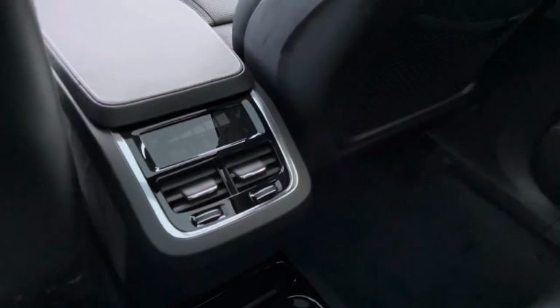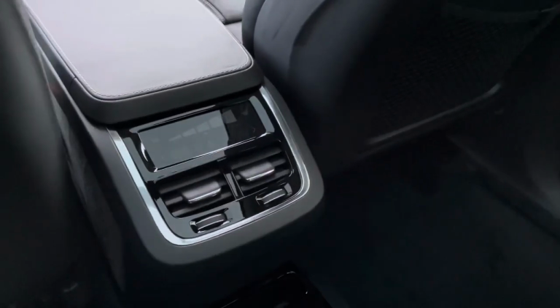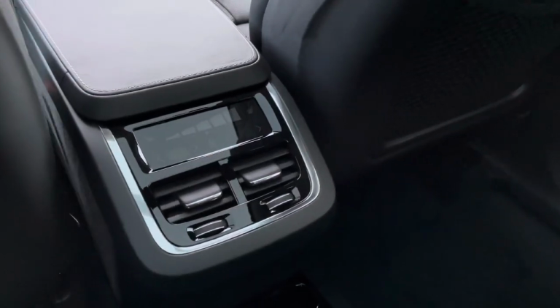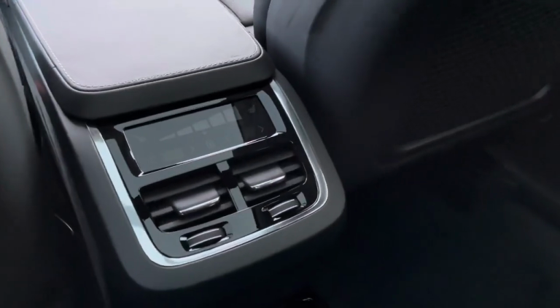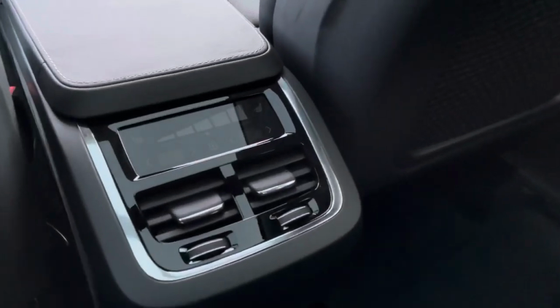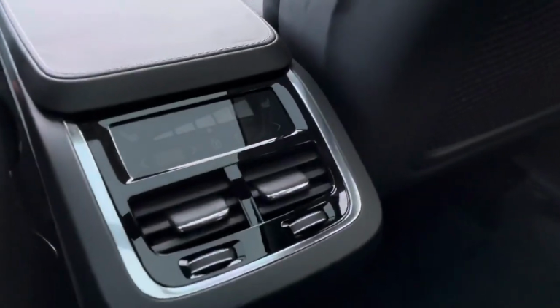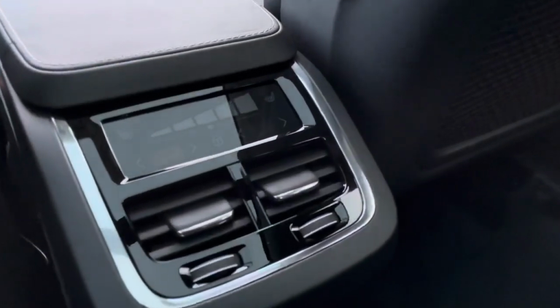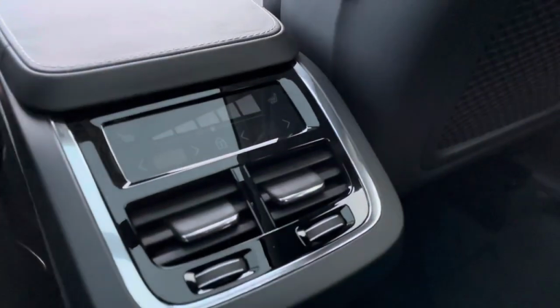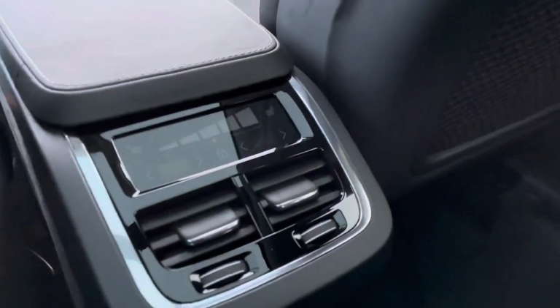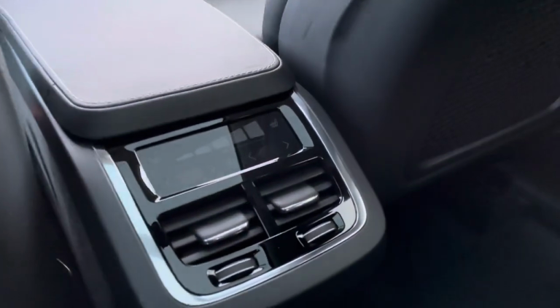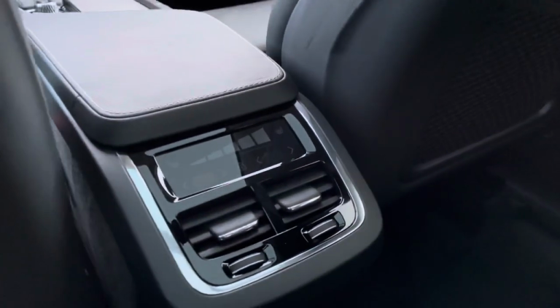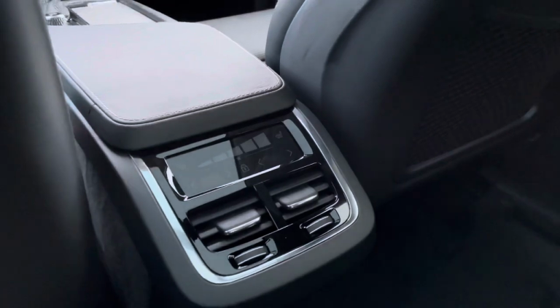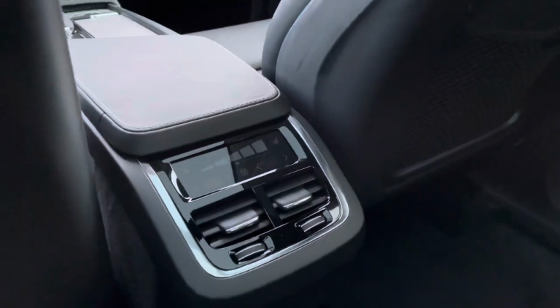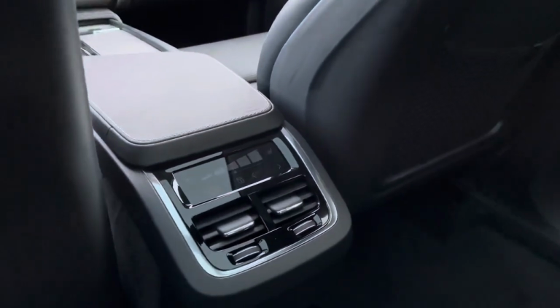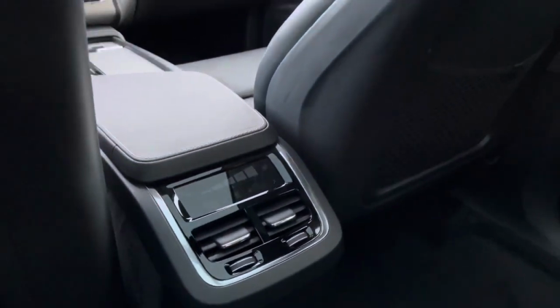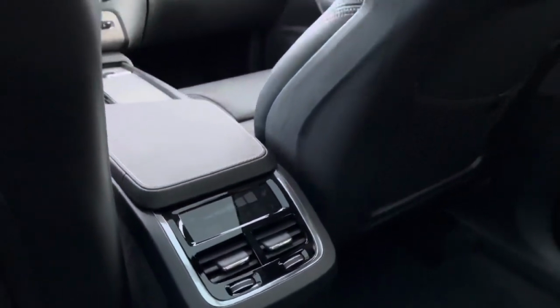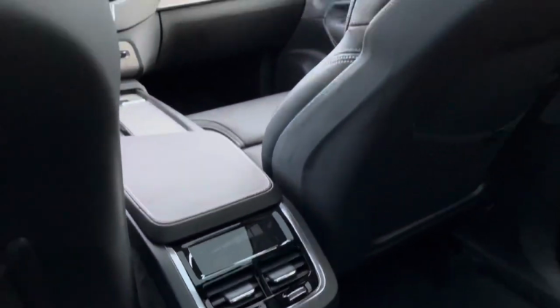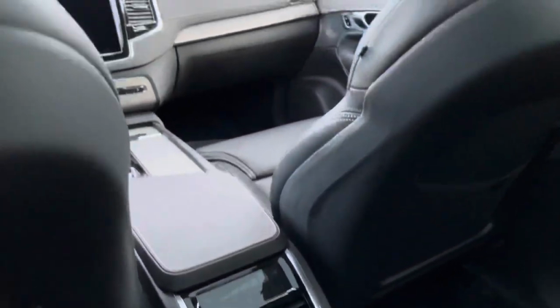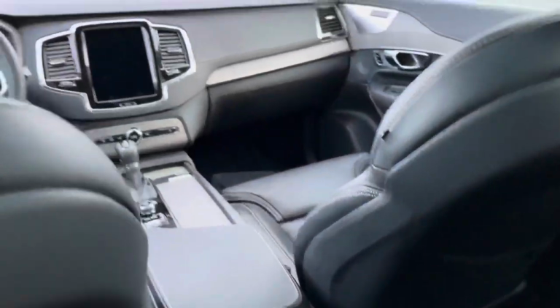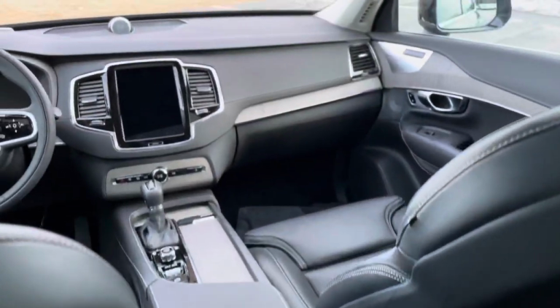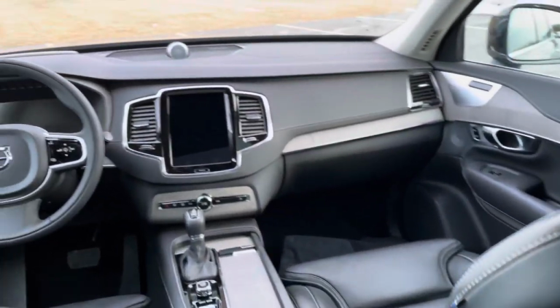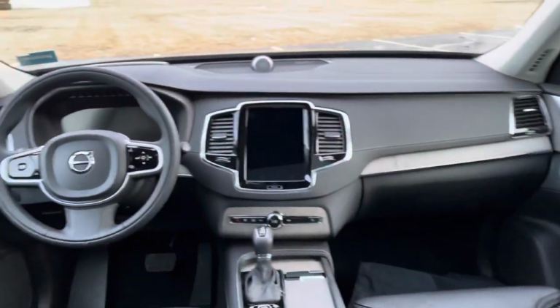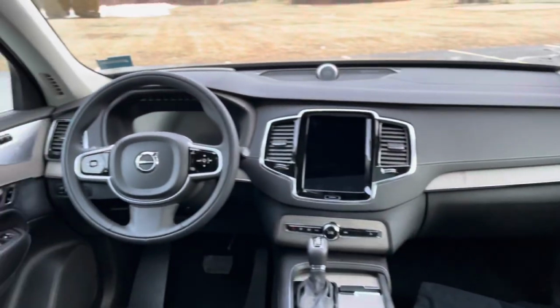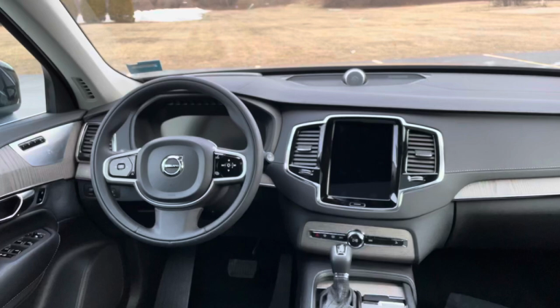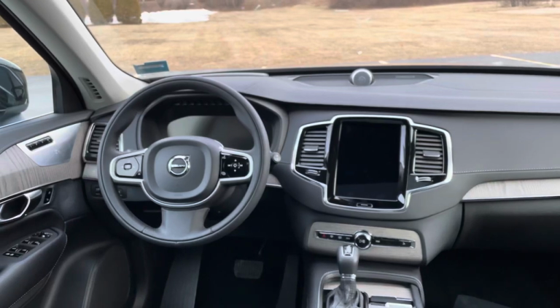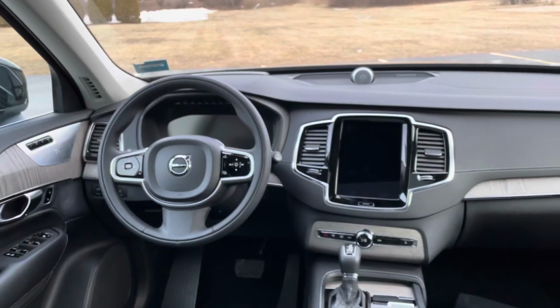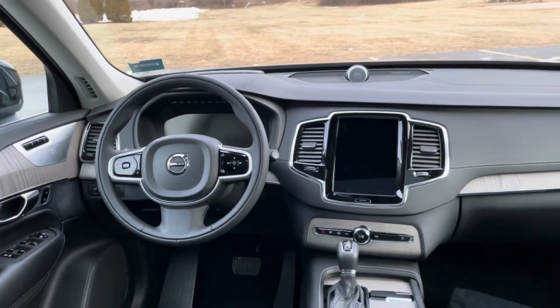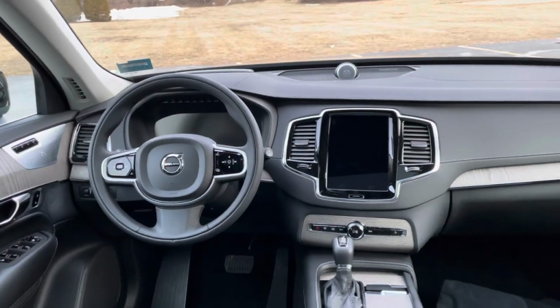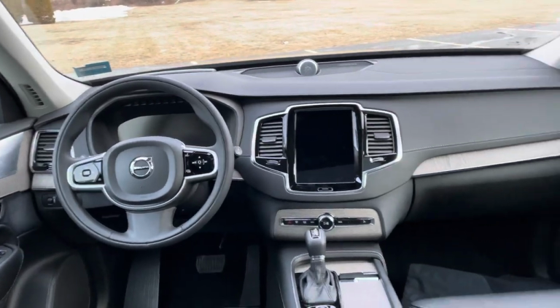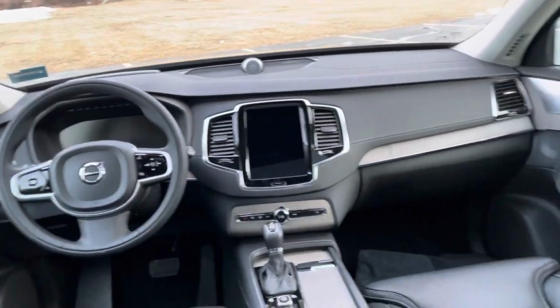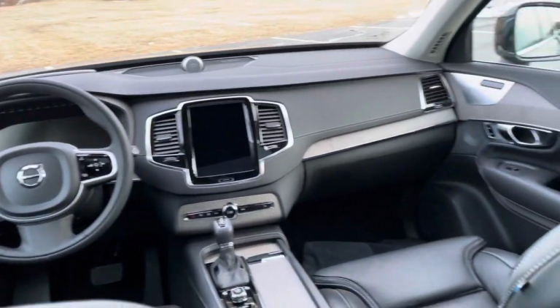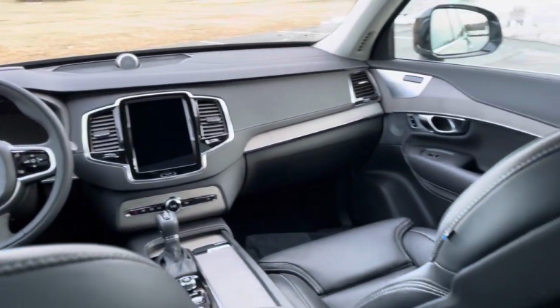The climate package means these middle seats are heated. There's a leather-wrapped steering wheel that is heated. The front seats are heated, and the windshield wiper blades are heated.